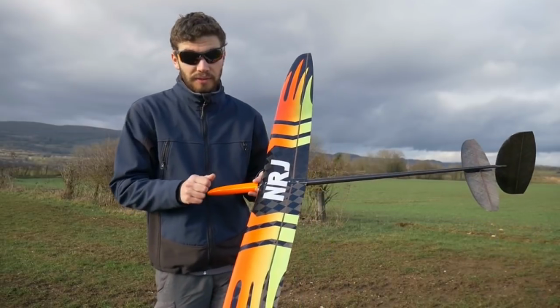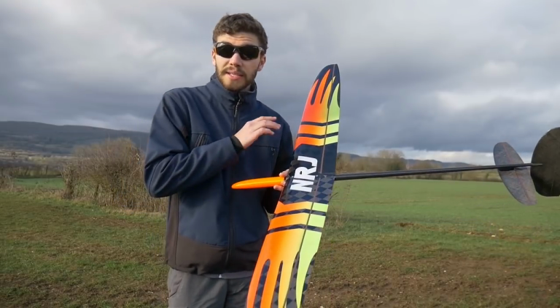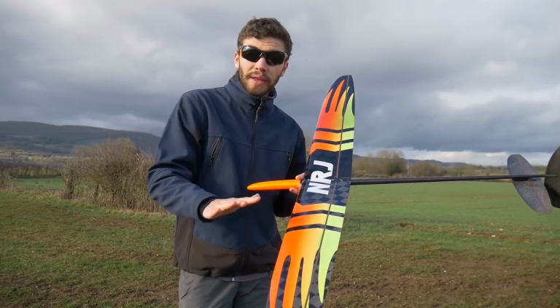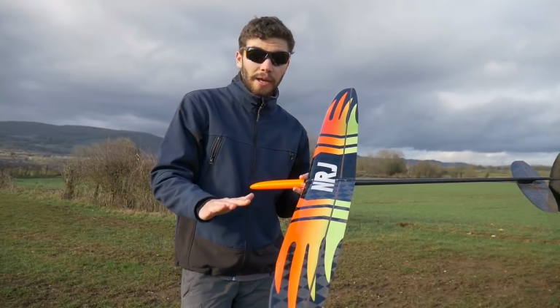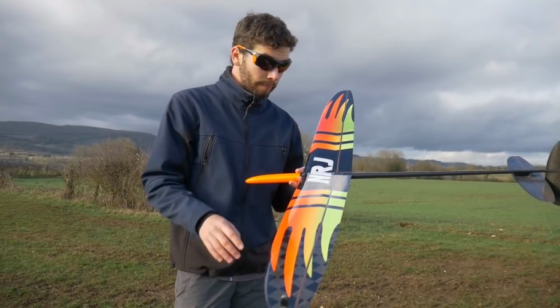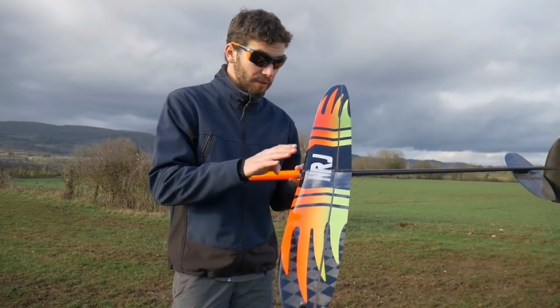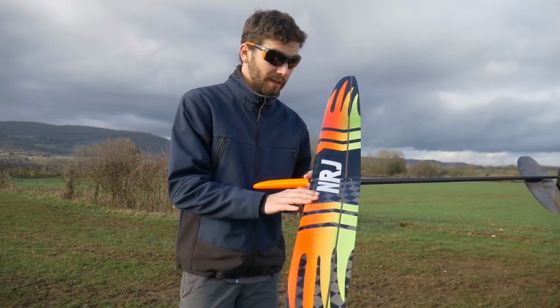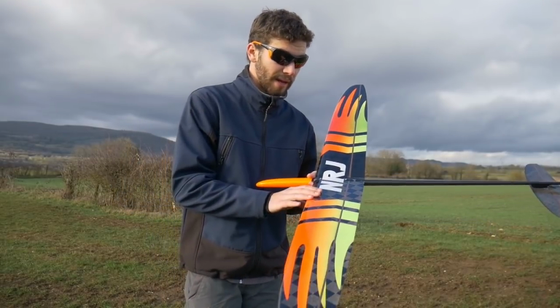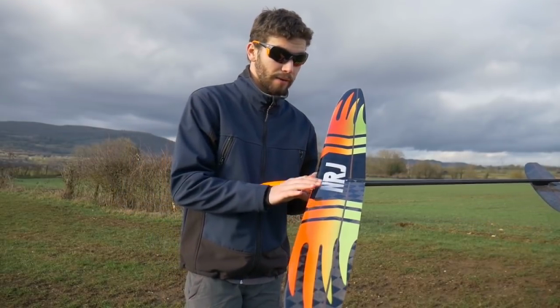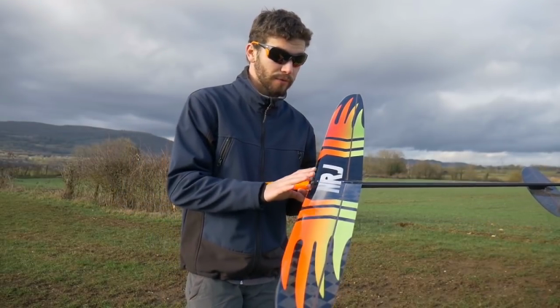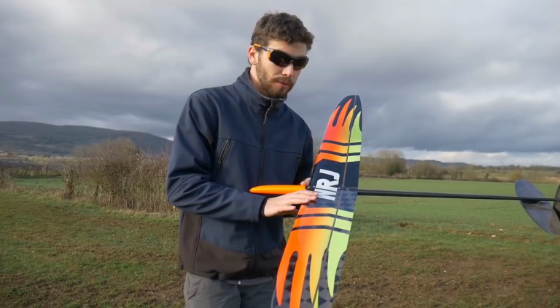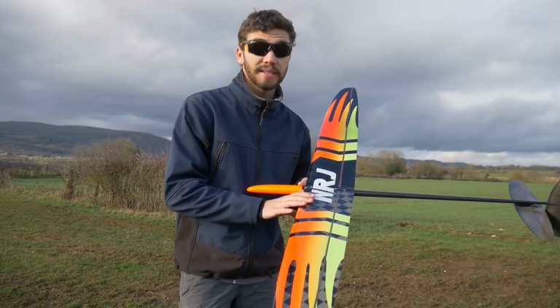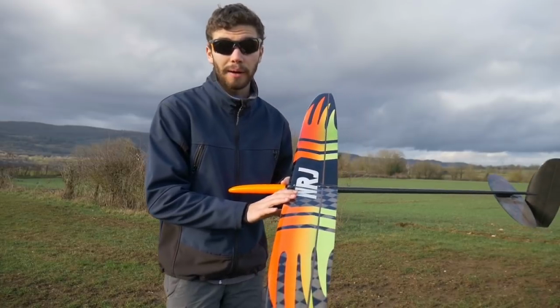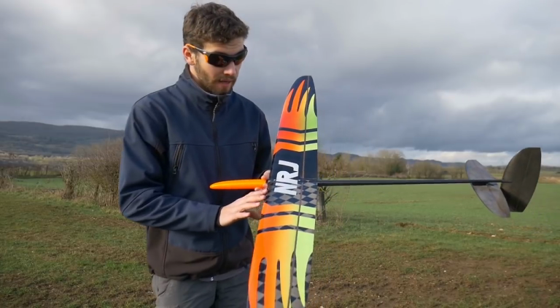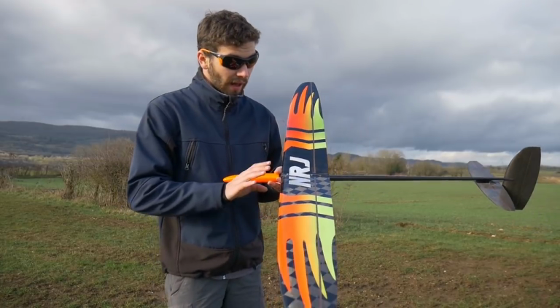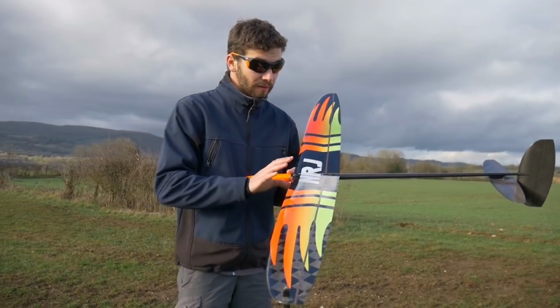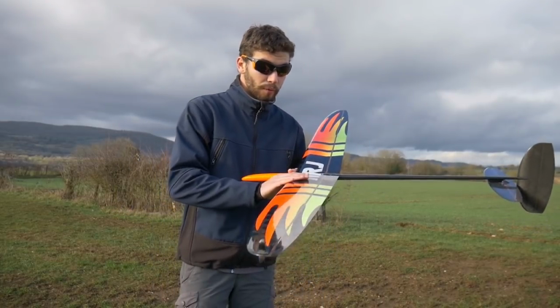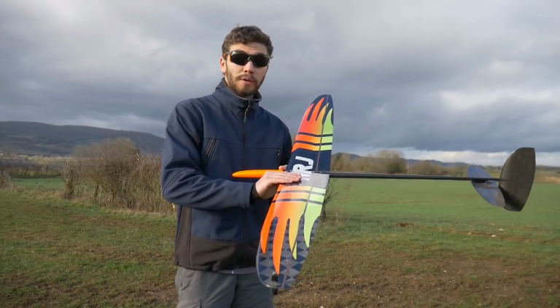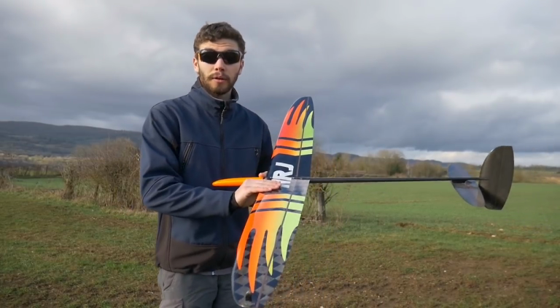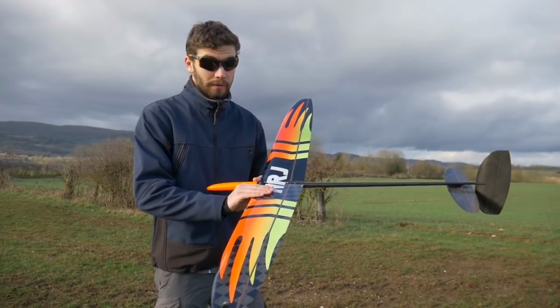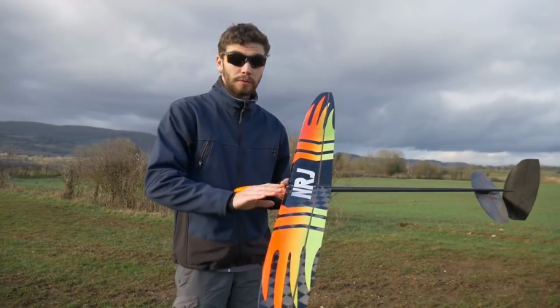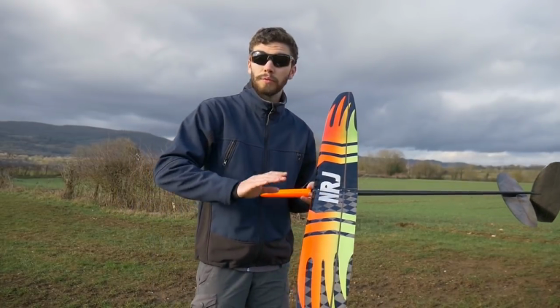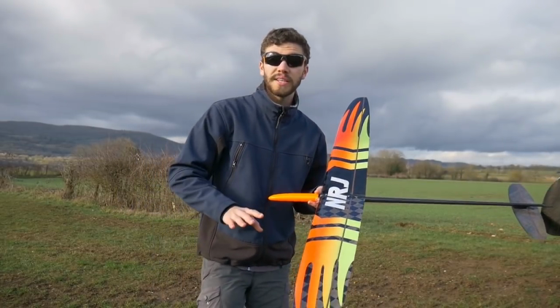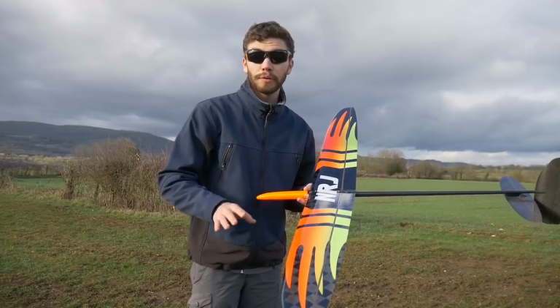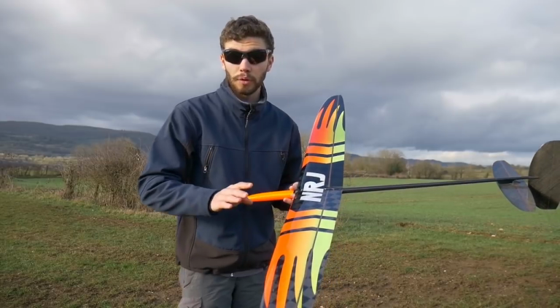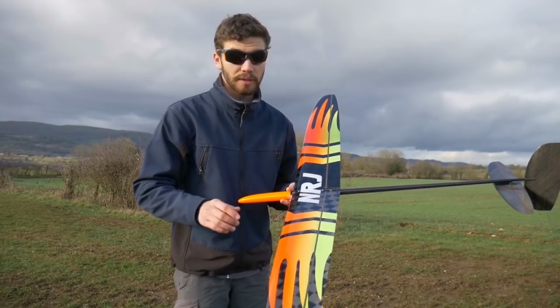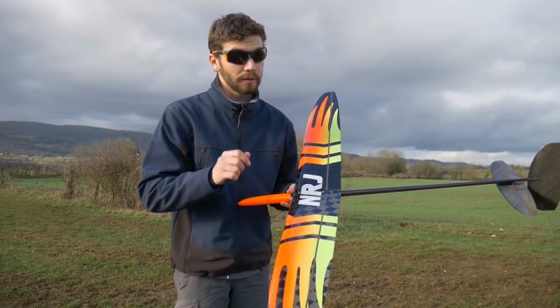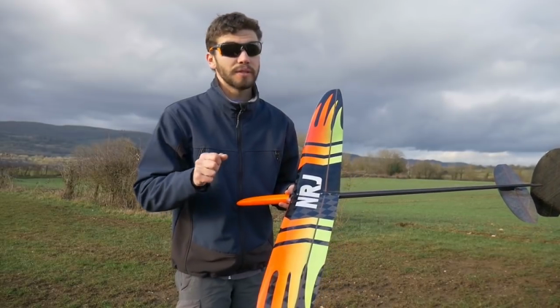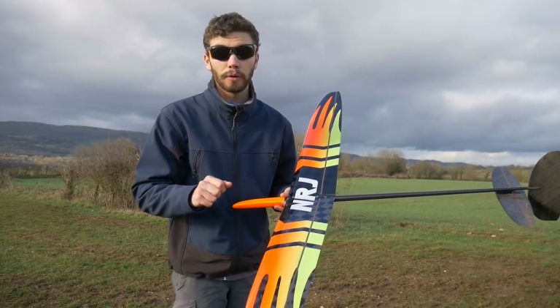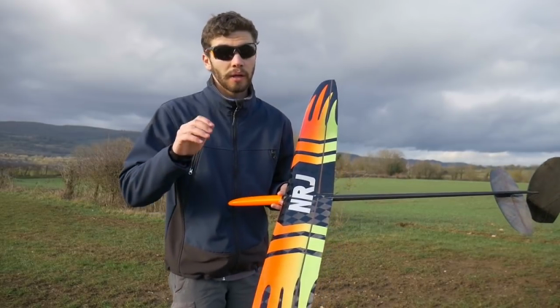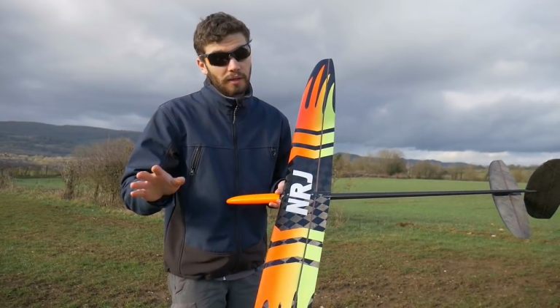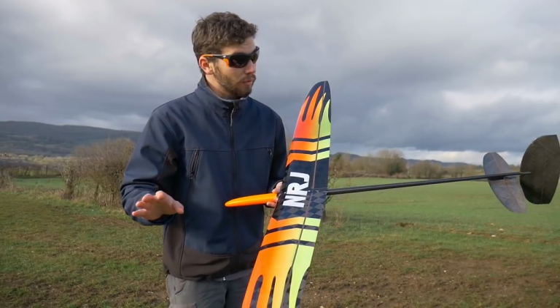This is the standard layup. The wing is made out of Textreme 60 grams and Russell core, so fully CA proof — no worries, you can glue with superglue, it's all good.